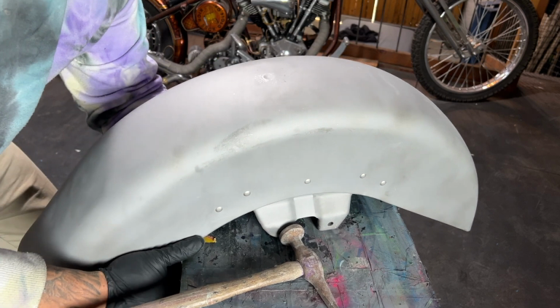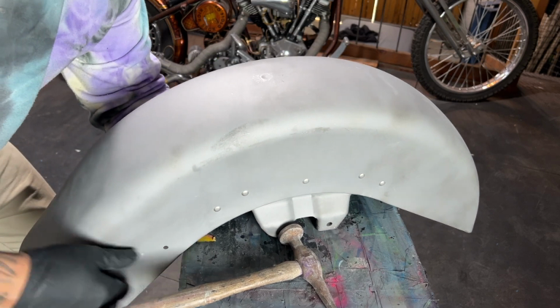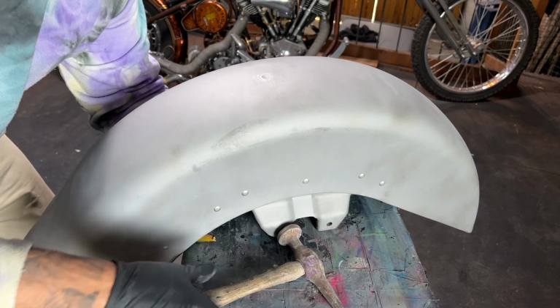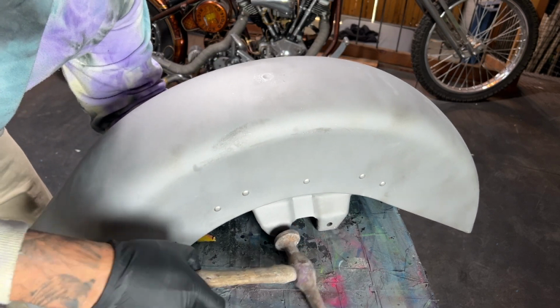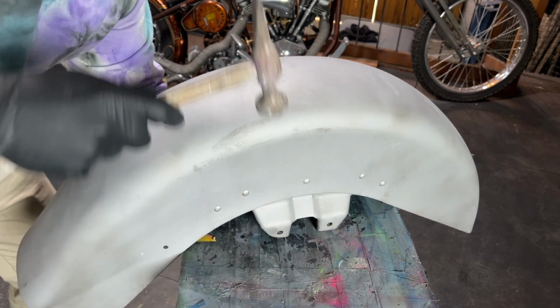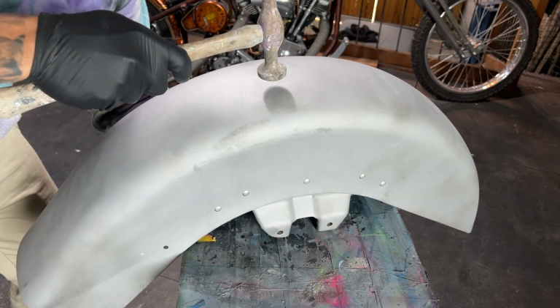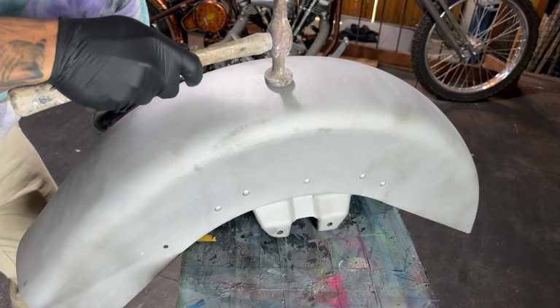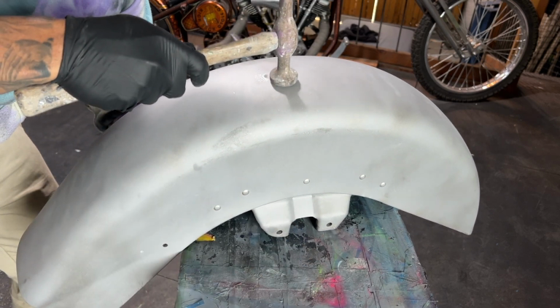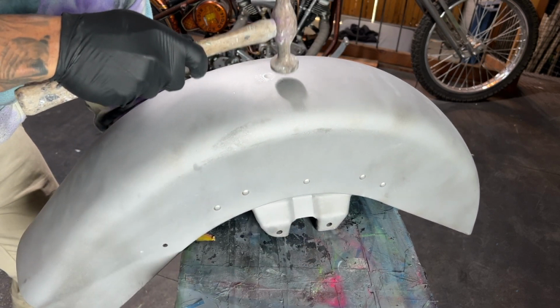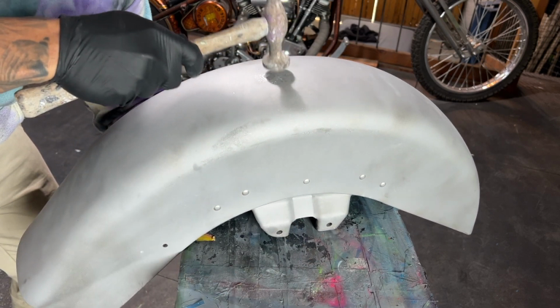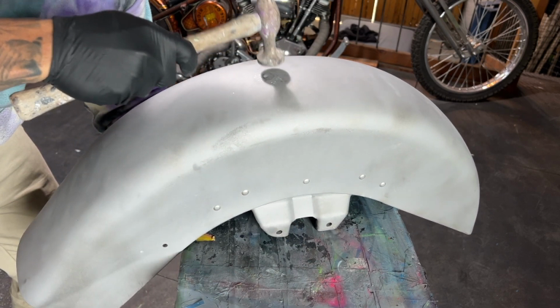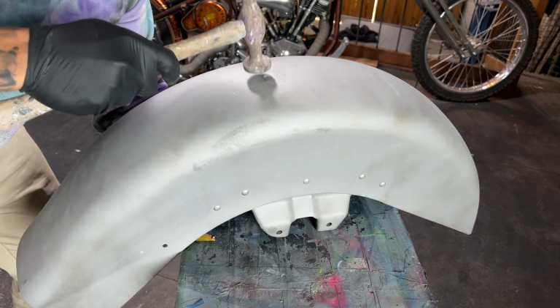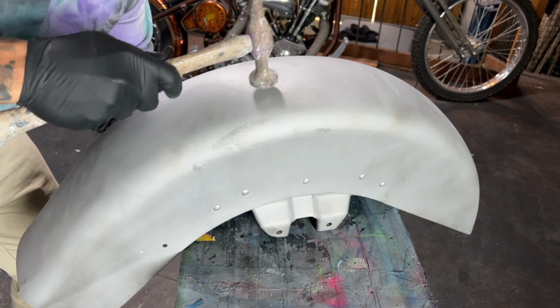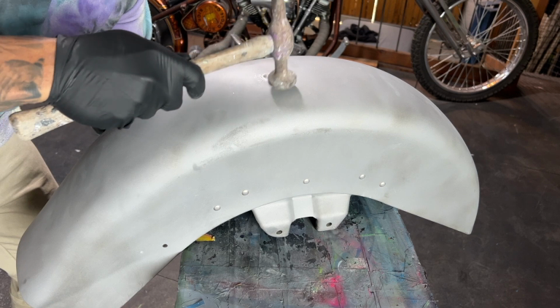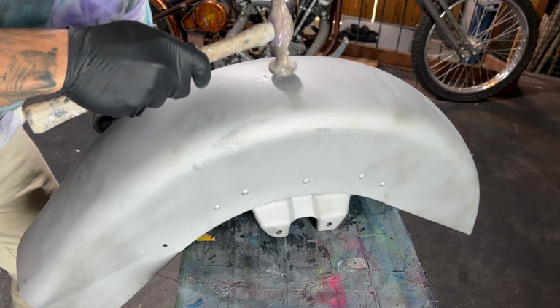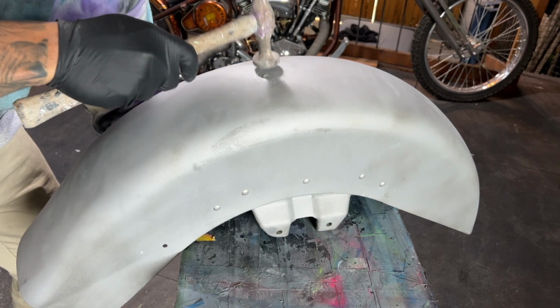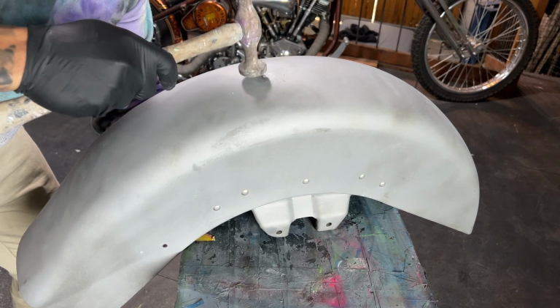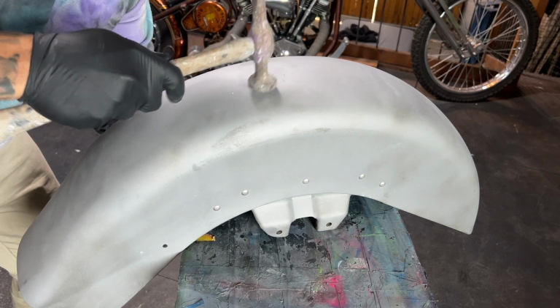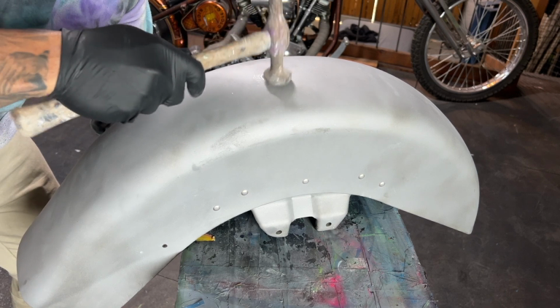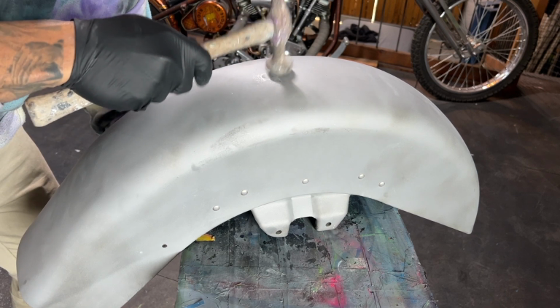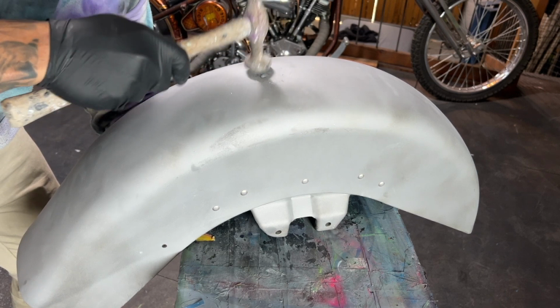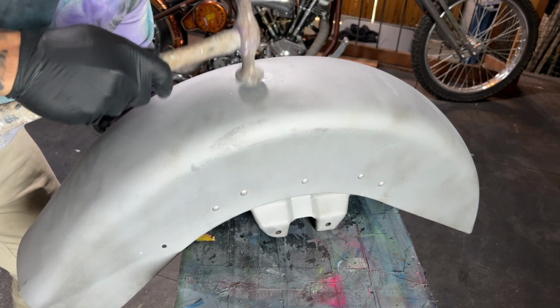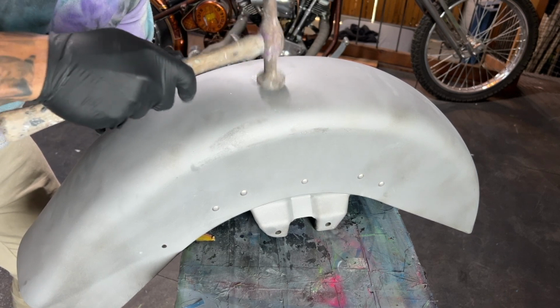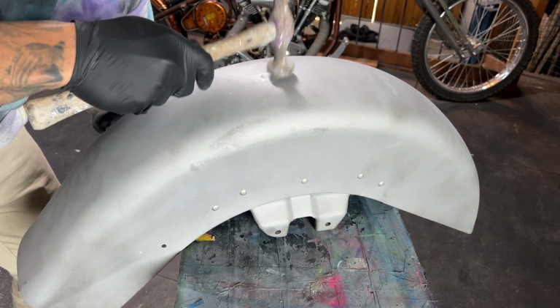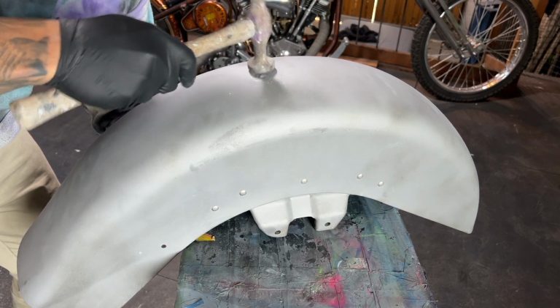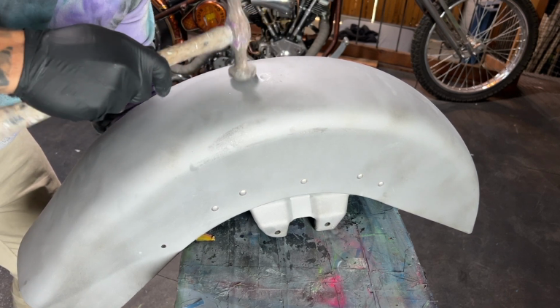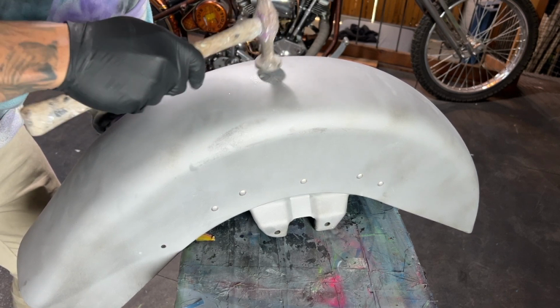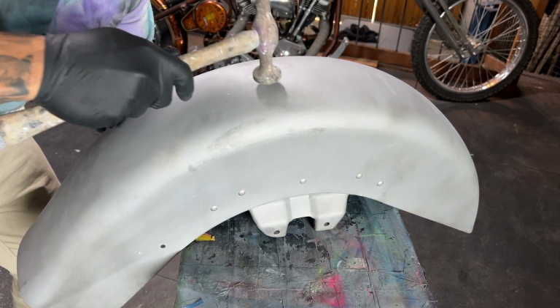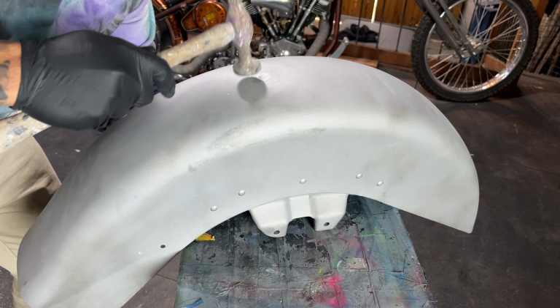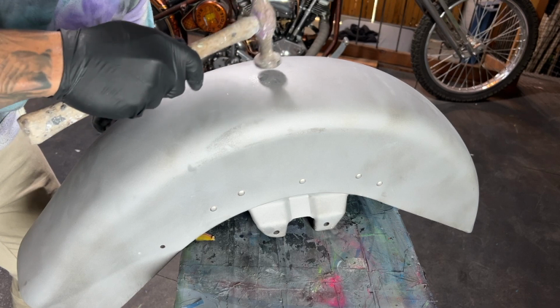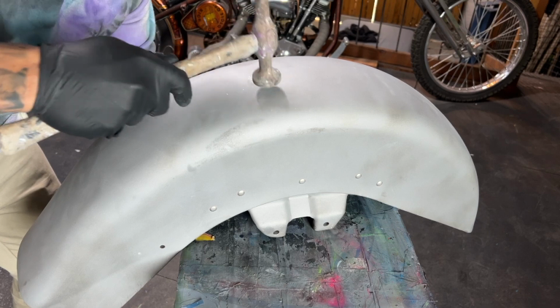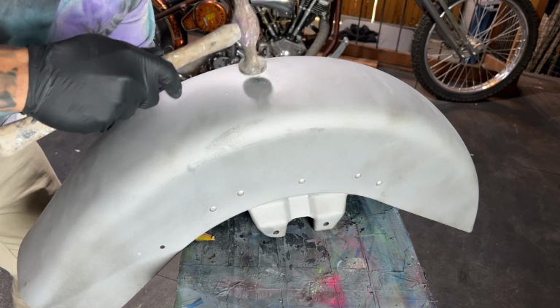By placing the dolly directly underneath the damaged area and hammering around the outsides of the dent, you can get the surface level enough for a light coat of body filler to do the rest.